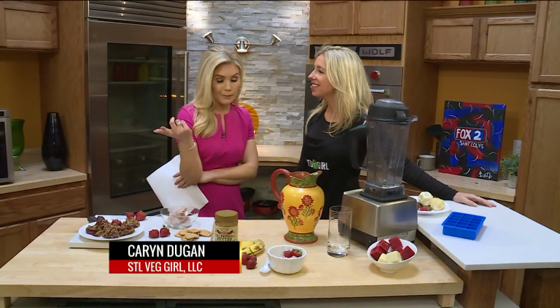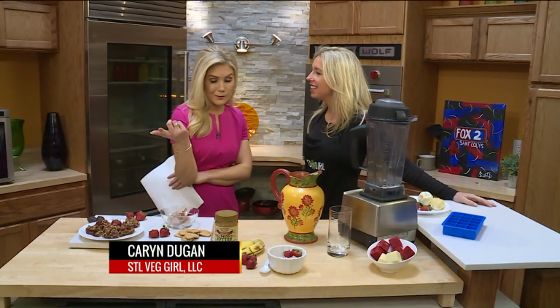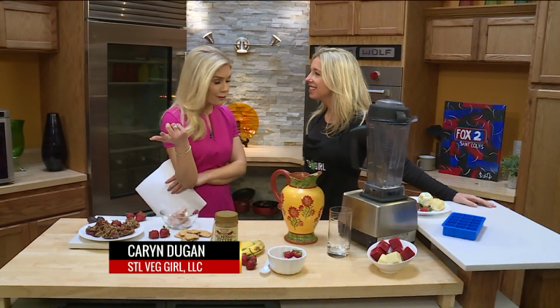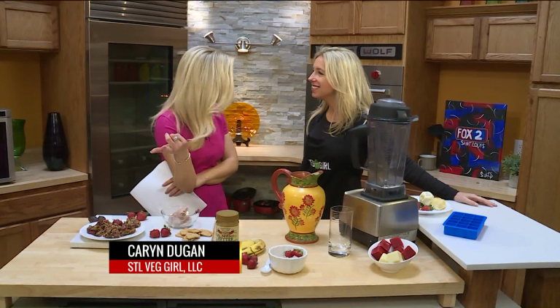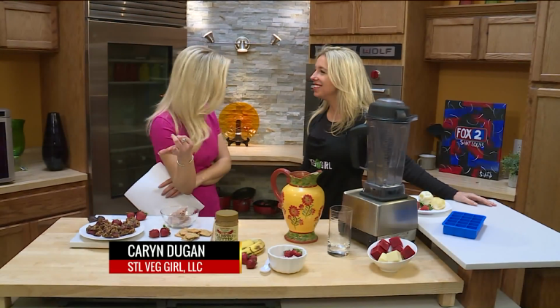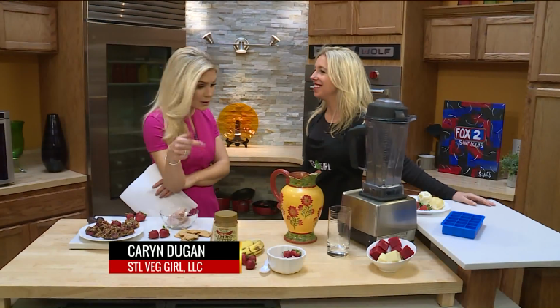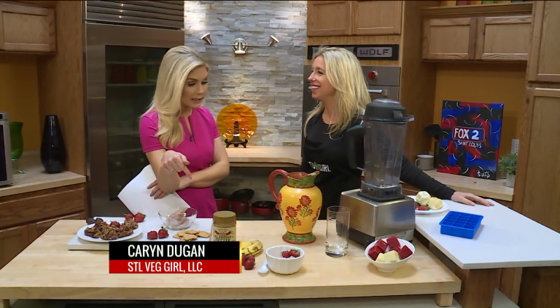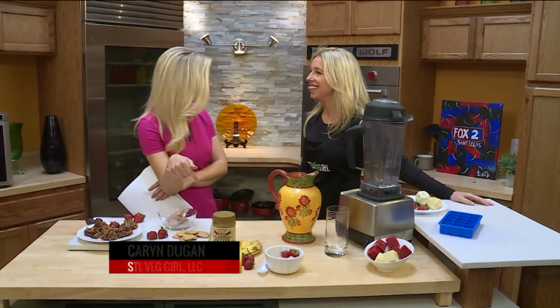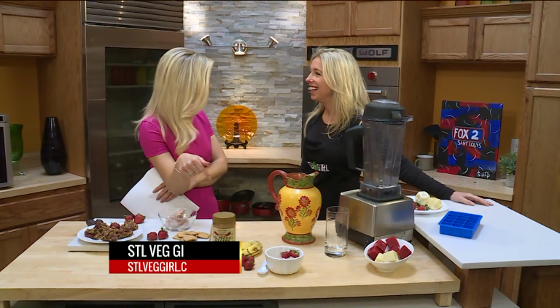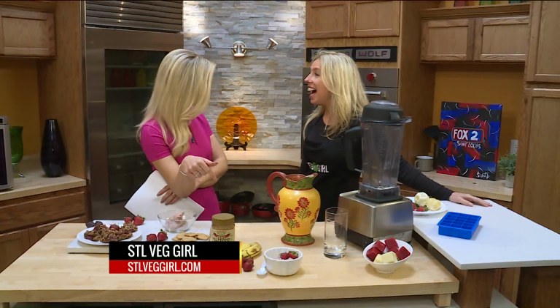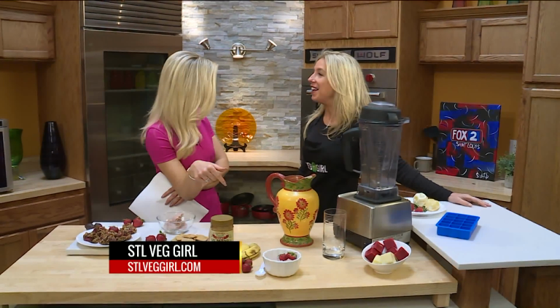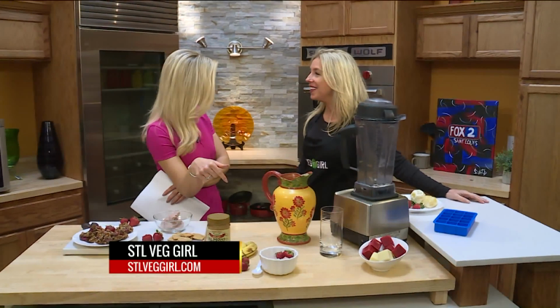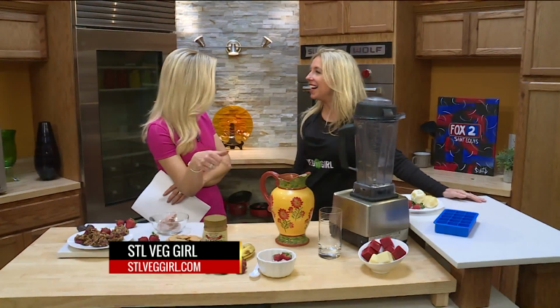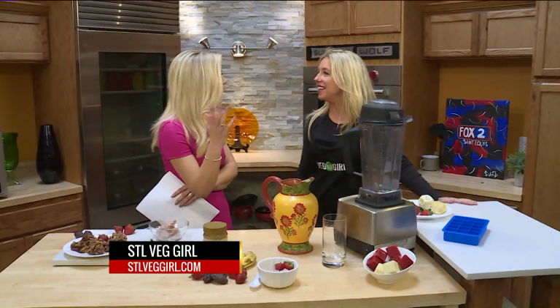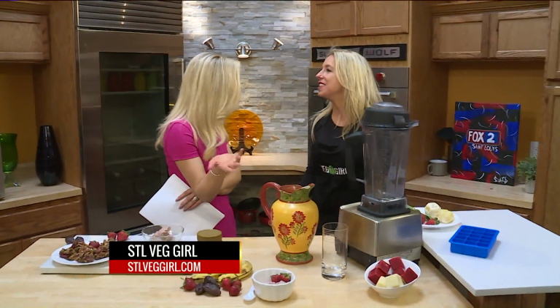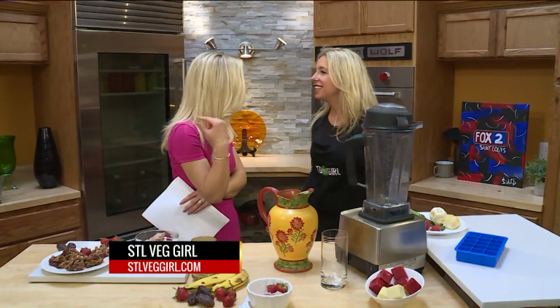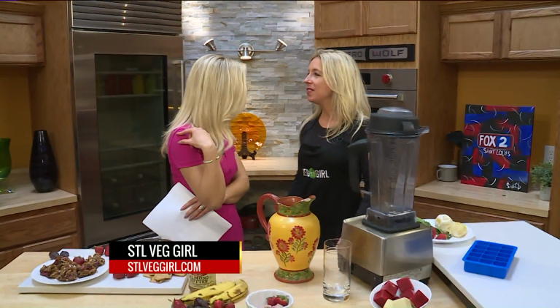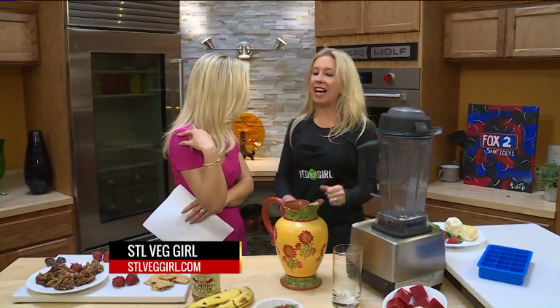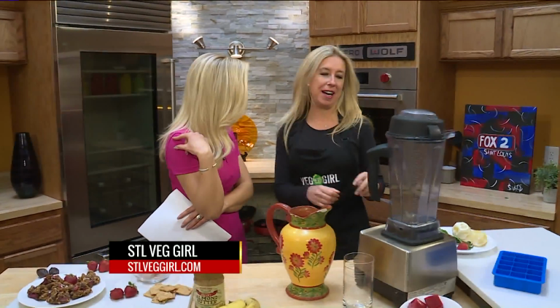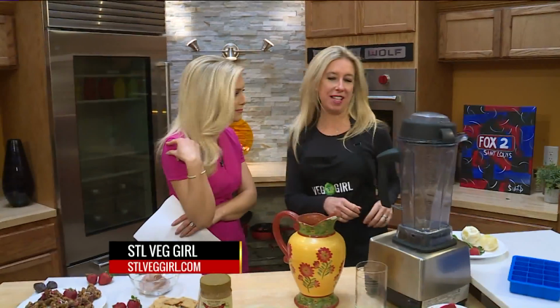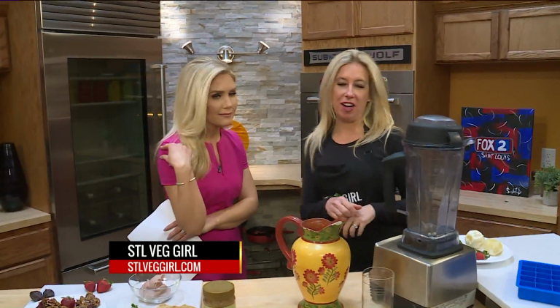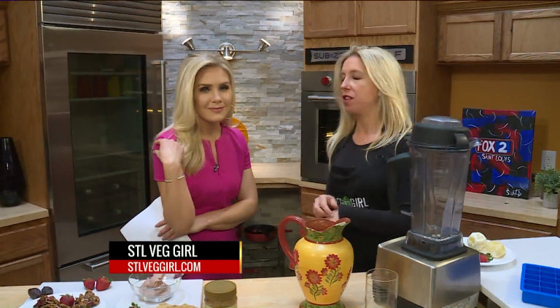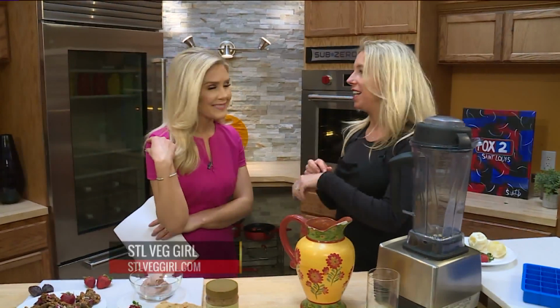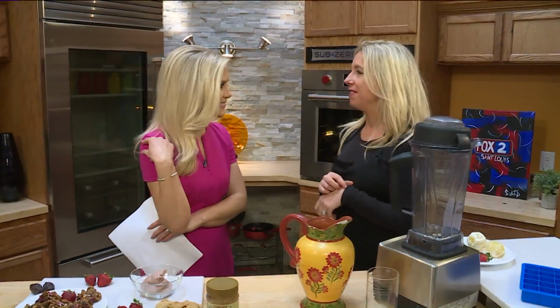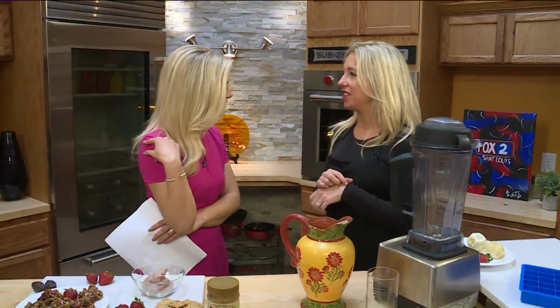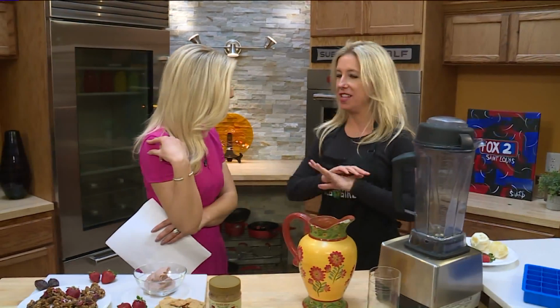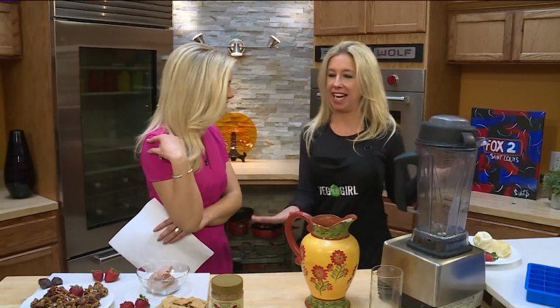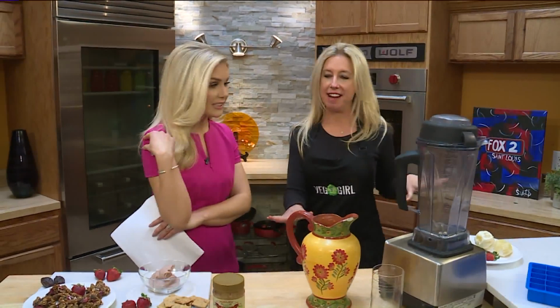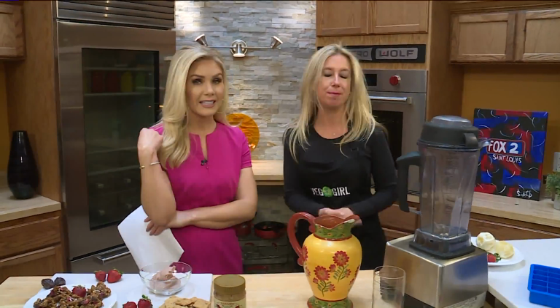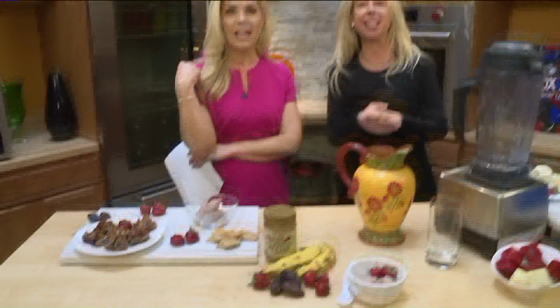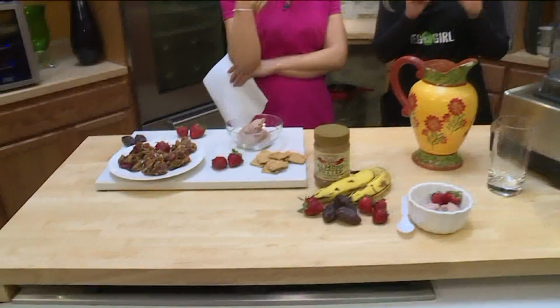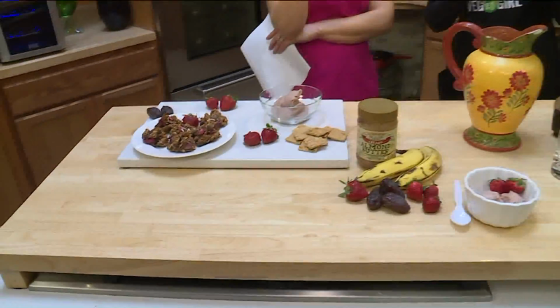My photographers over here, they've been trying to eat all your food because it looks so good. I know, I don't think they know it's healthy. We've got about three and a half minutes to go and then they can have it. So wait.